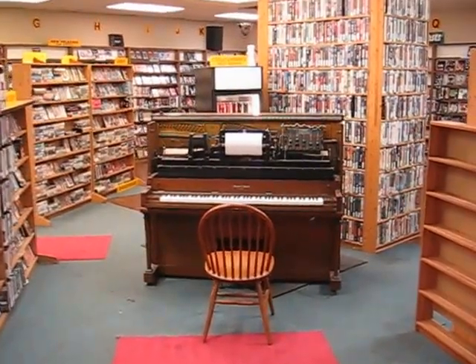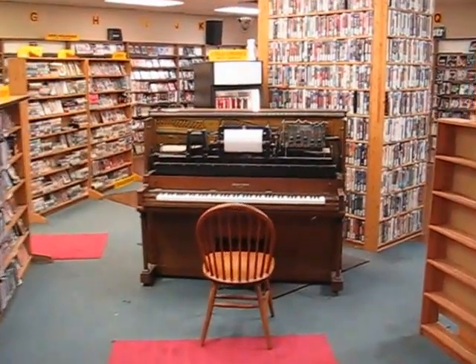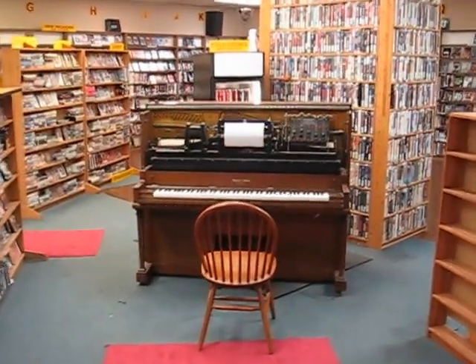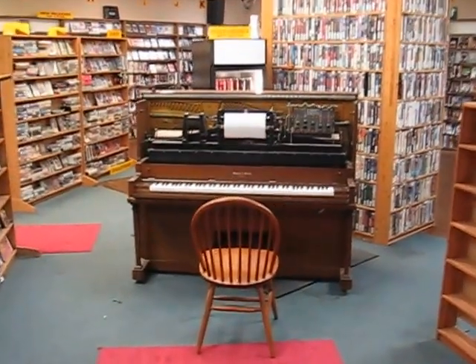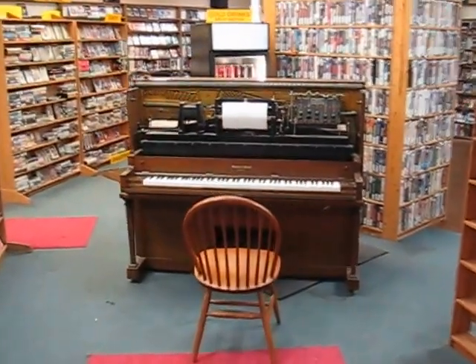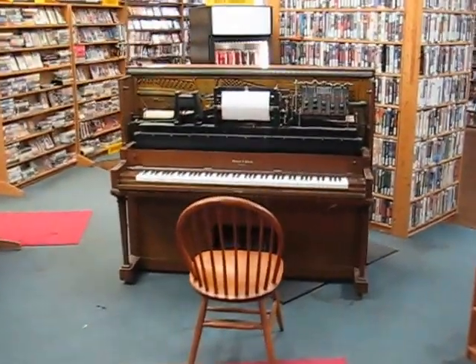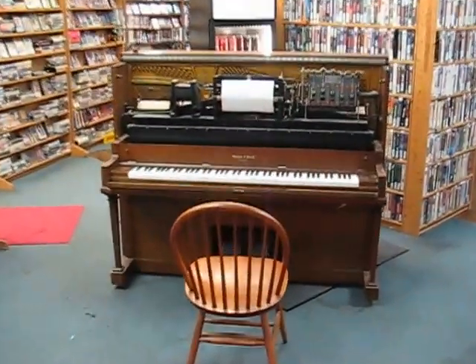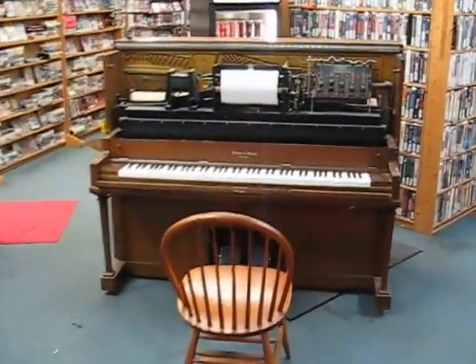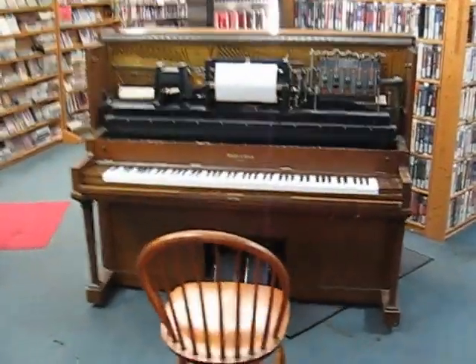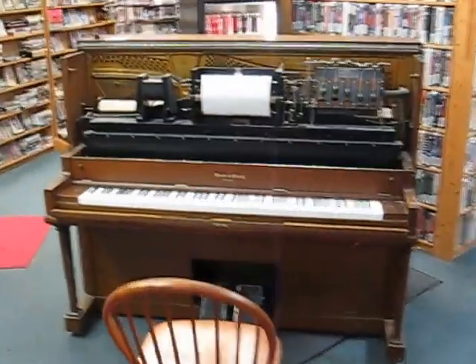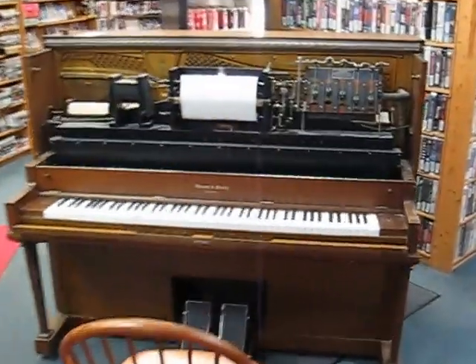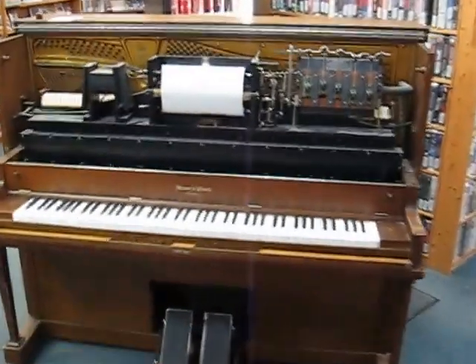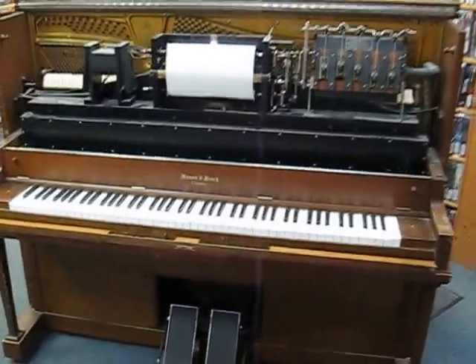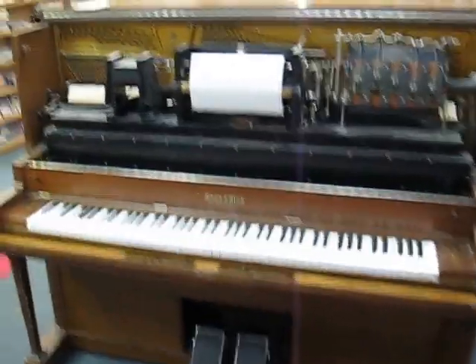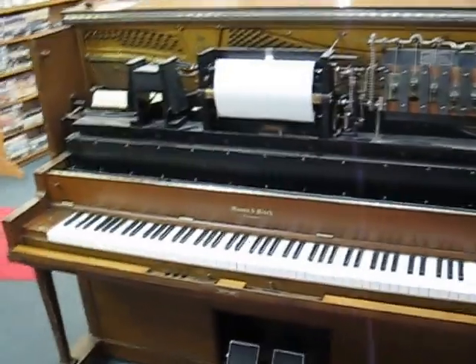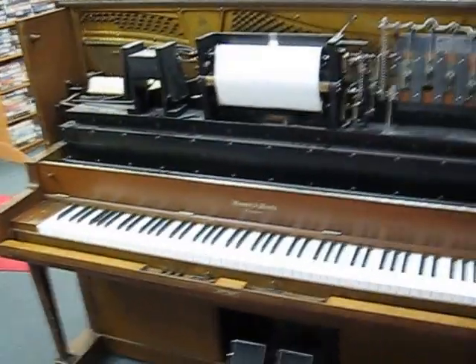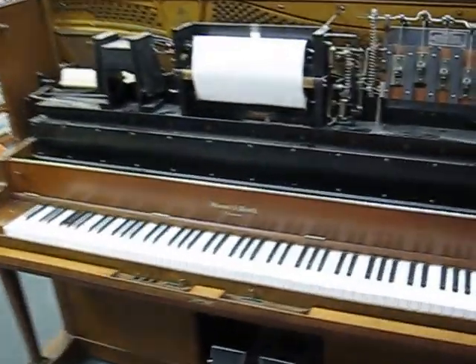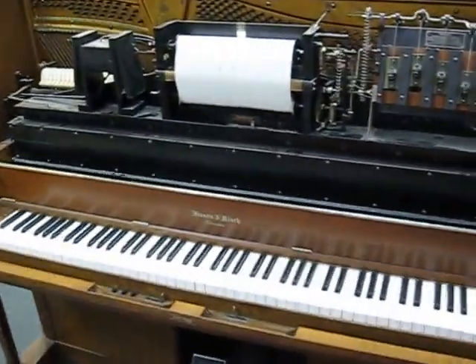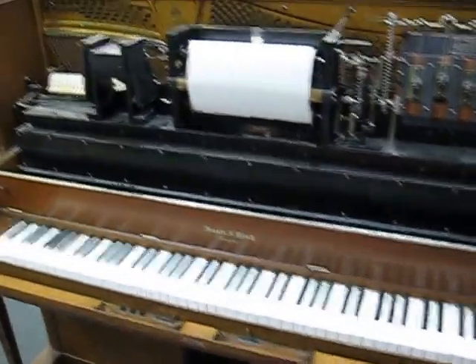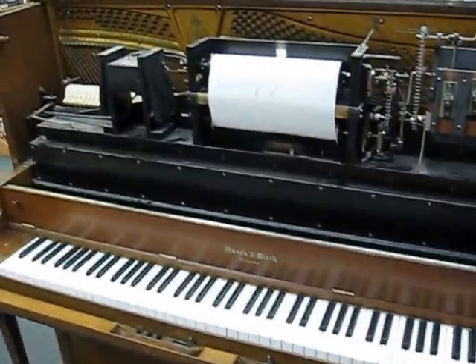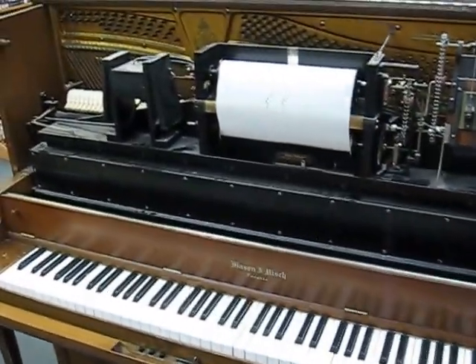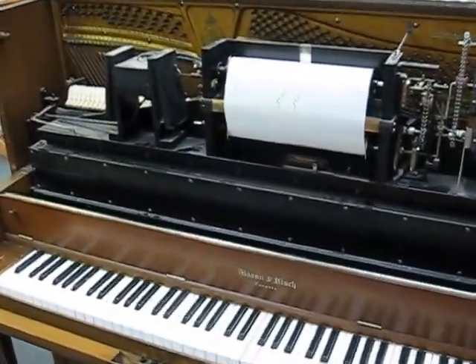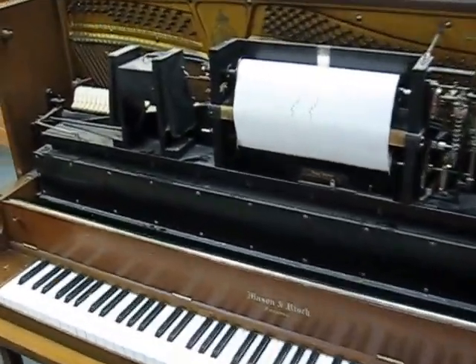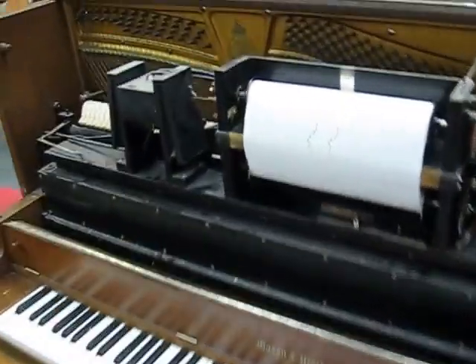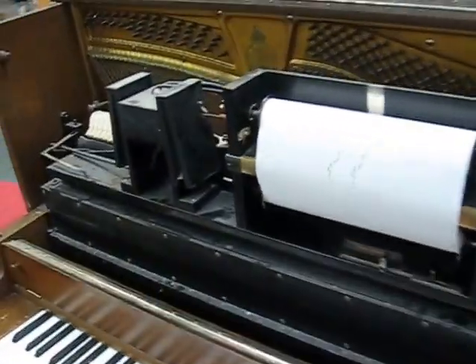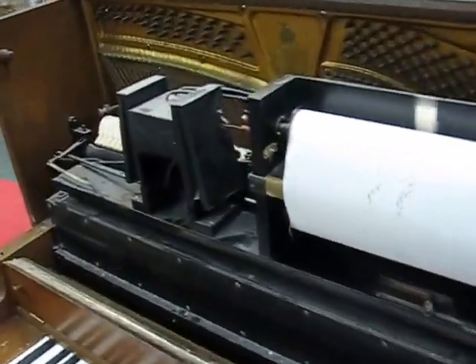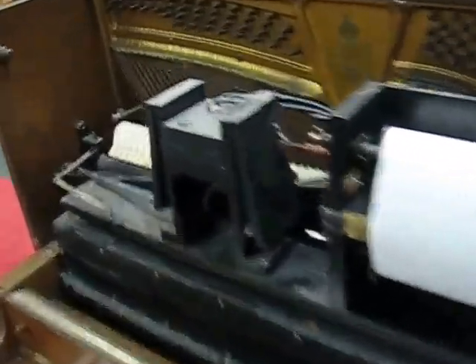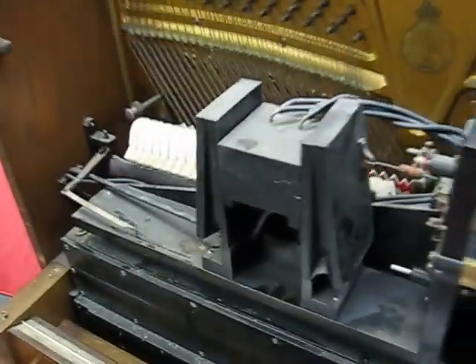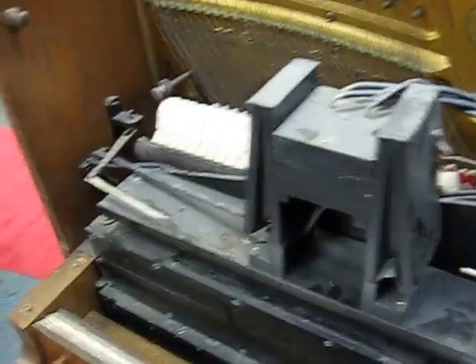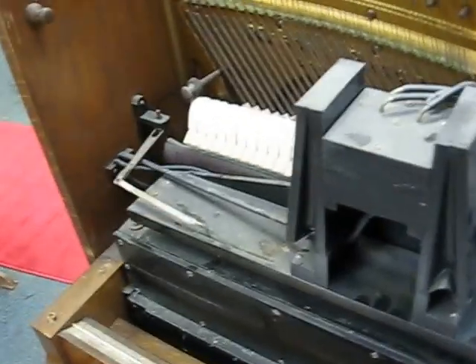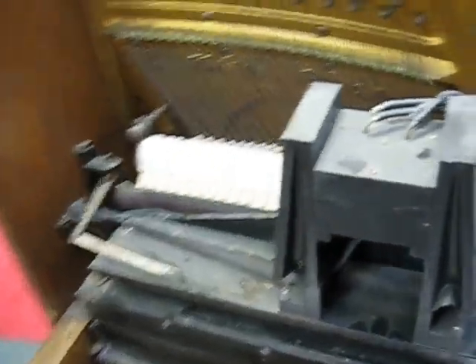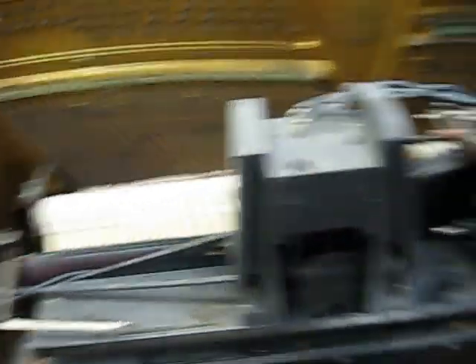Here we are at Thomas Video with our Mason and Riche player piano. It's part of the Happy Making Project 2015.